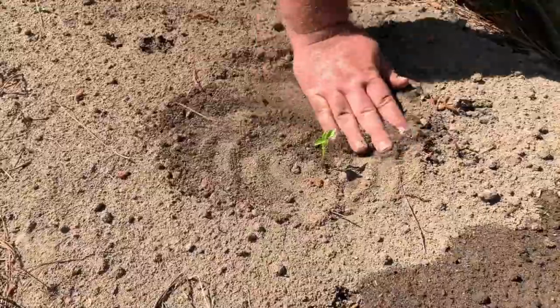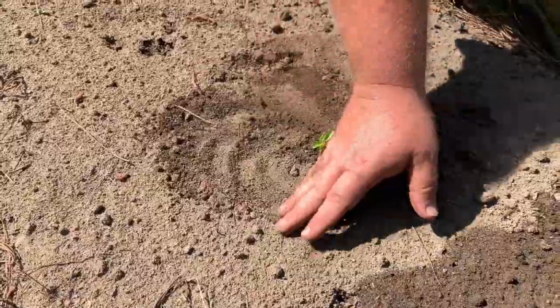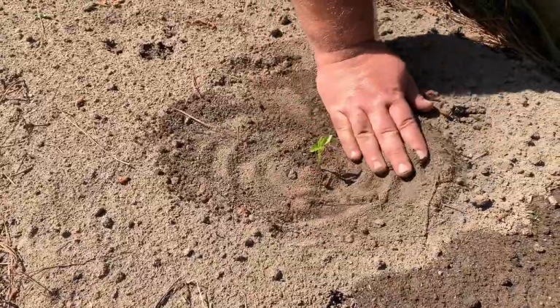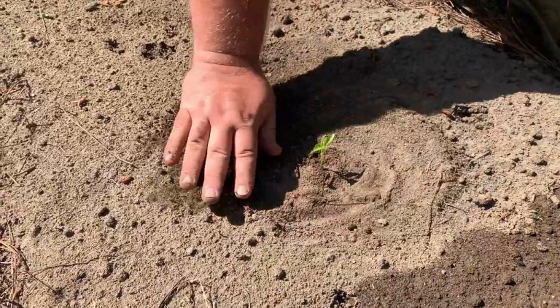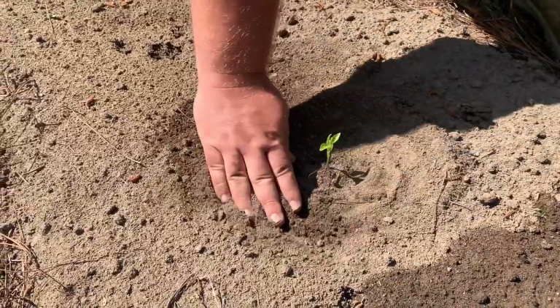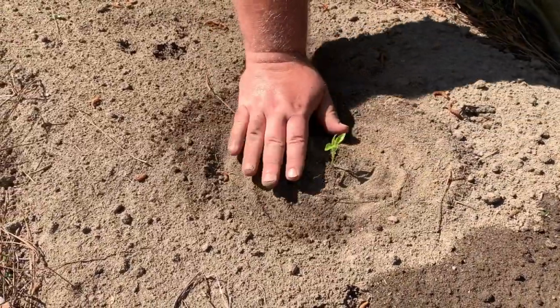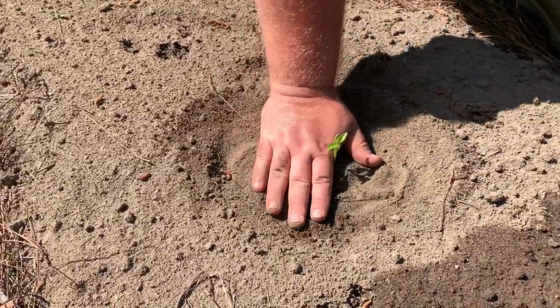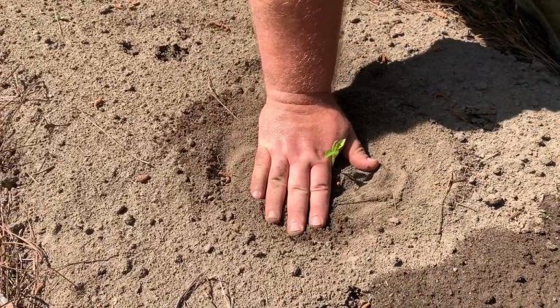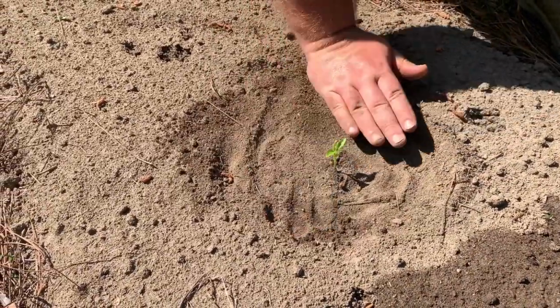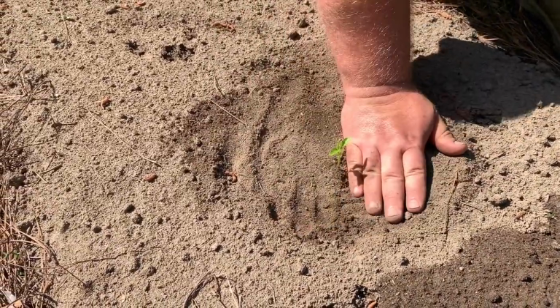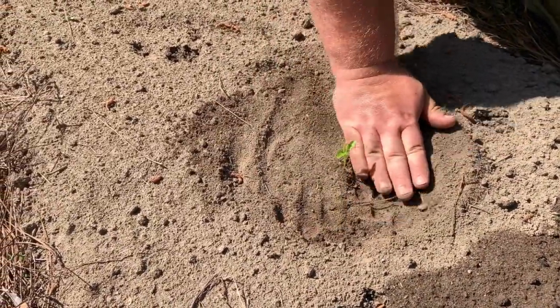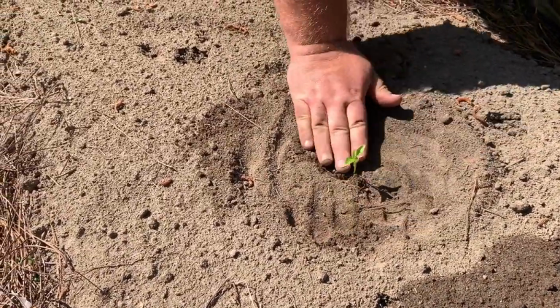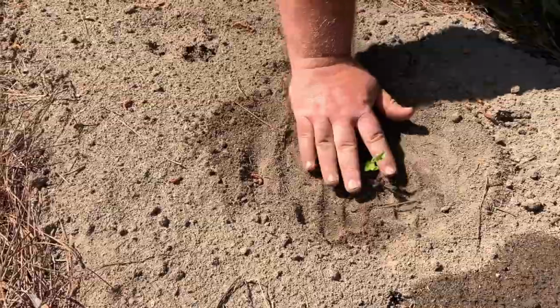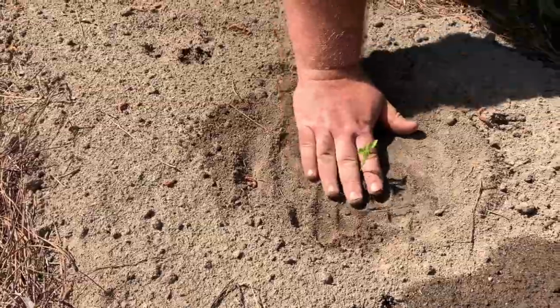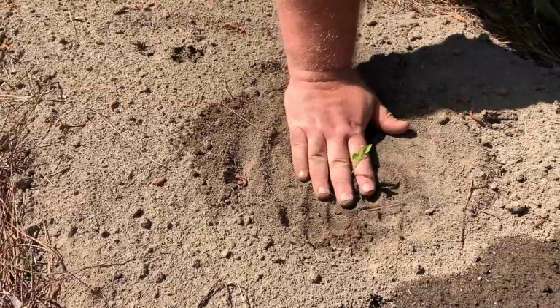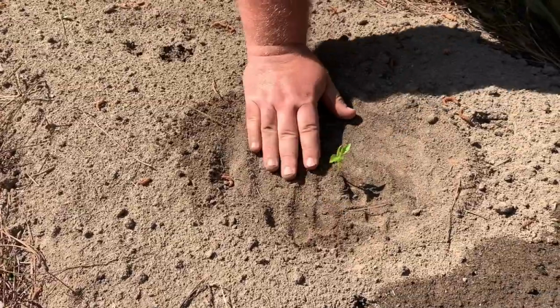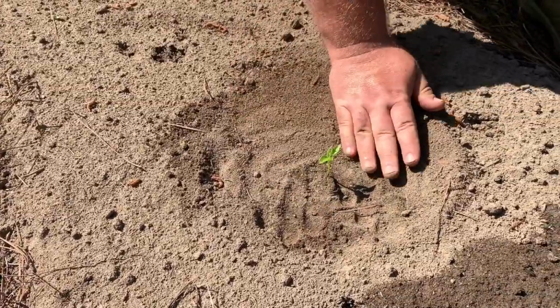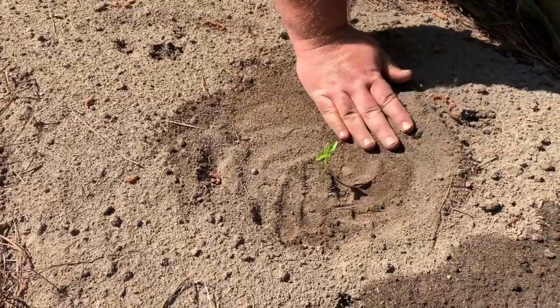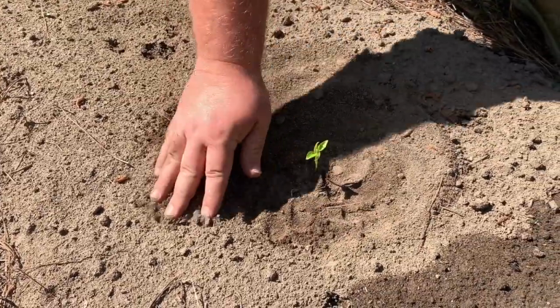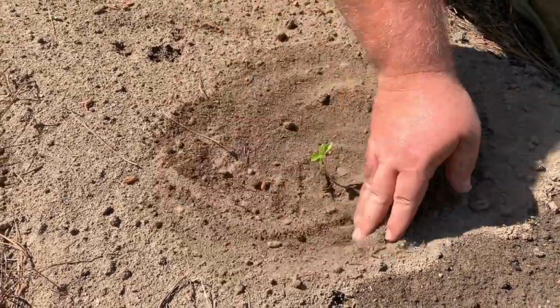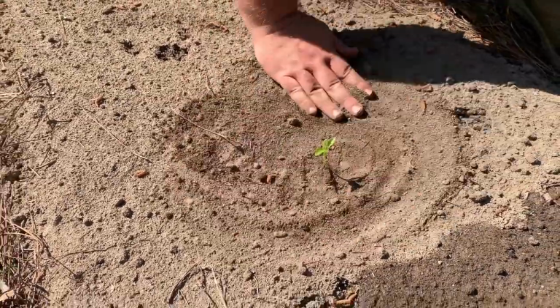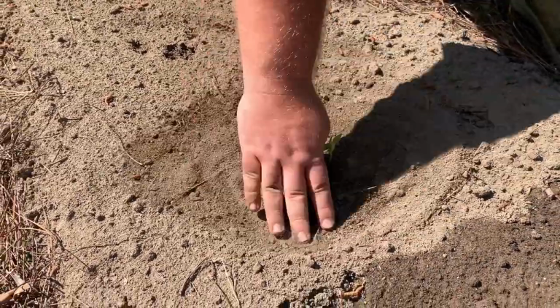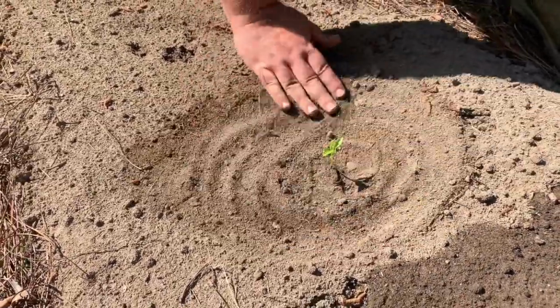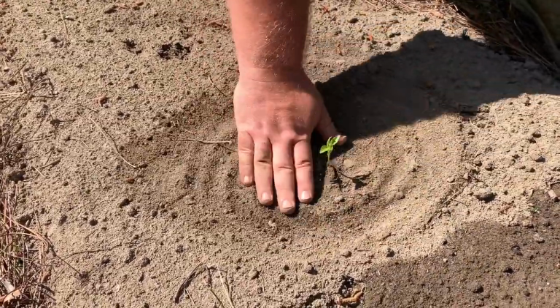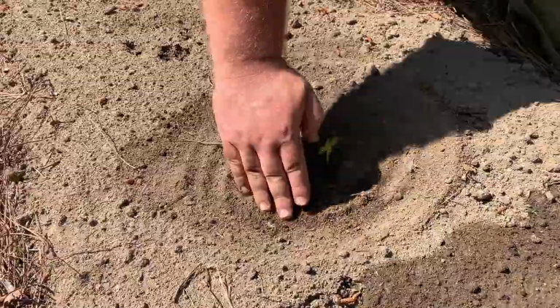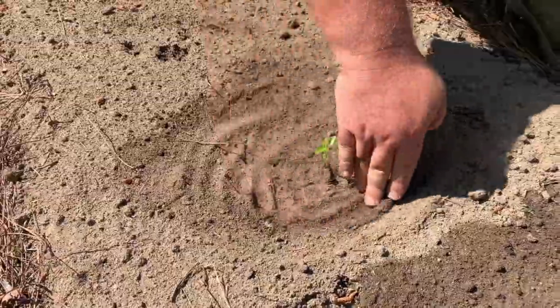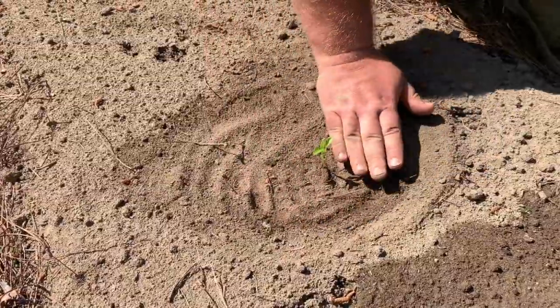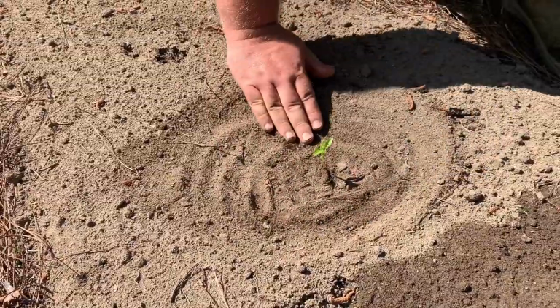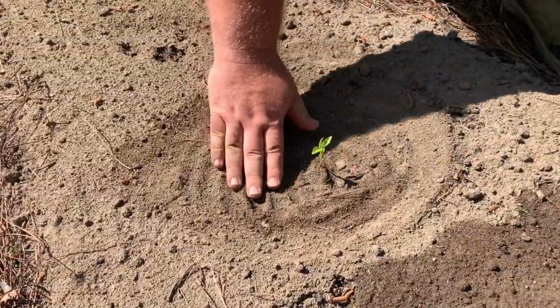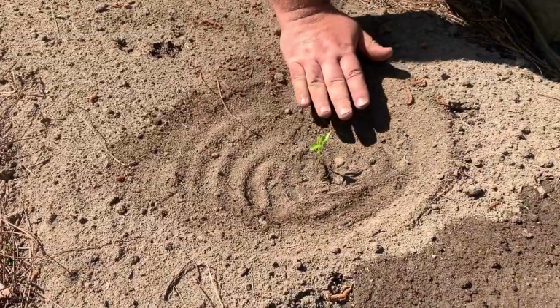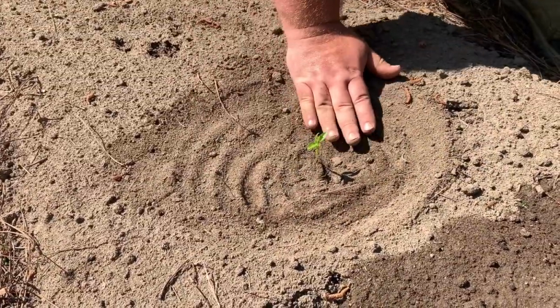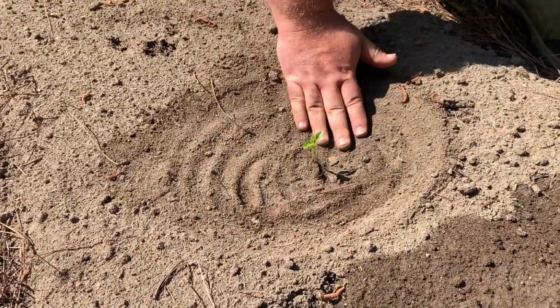So you just plant it like that, cover it up, pack it down a little bit so that way any air pockets are gone. And I make a little ring around mine so that way water can stay in the area close by and it gets plenty of drink.